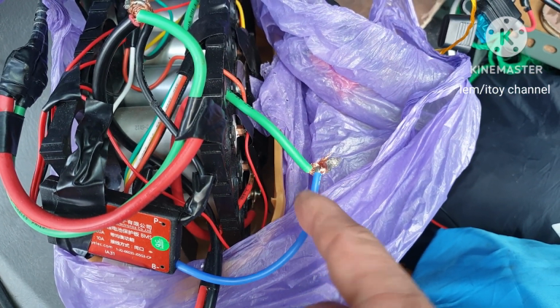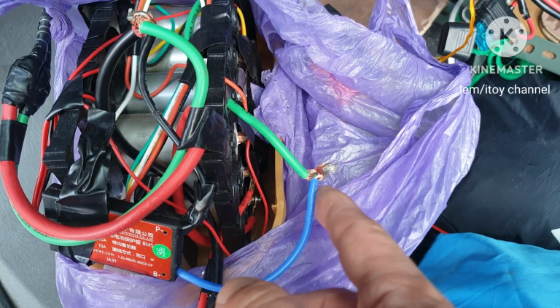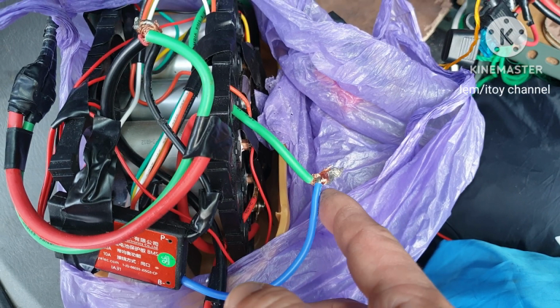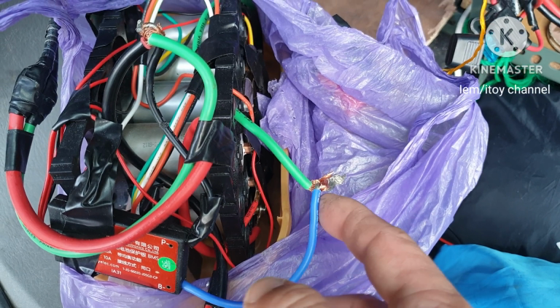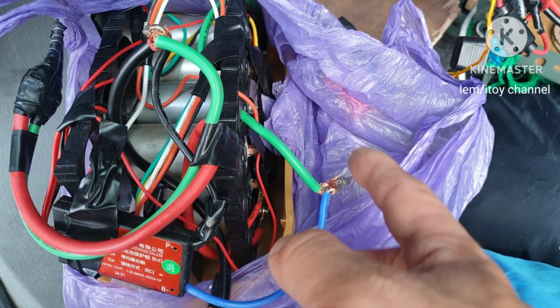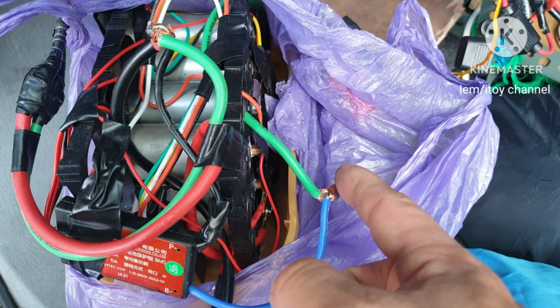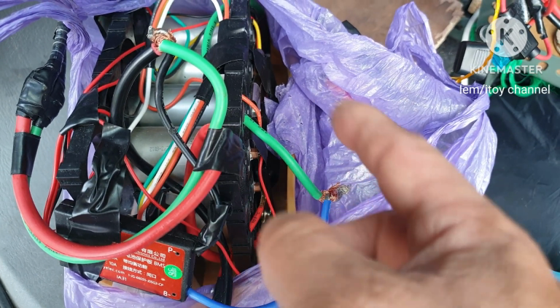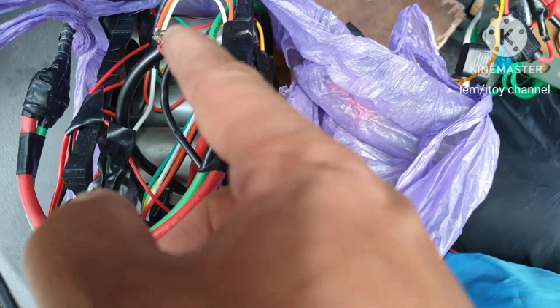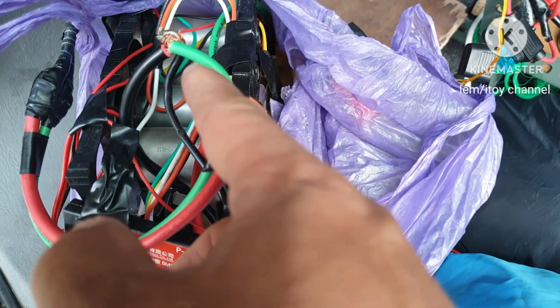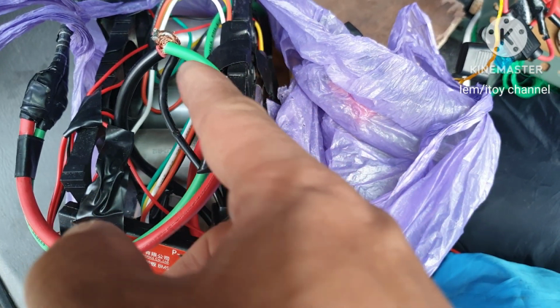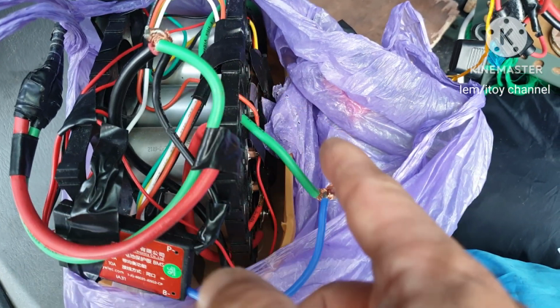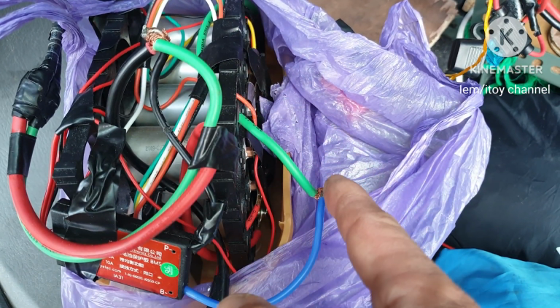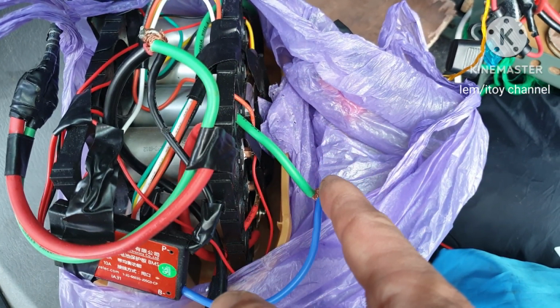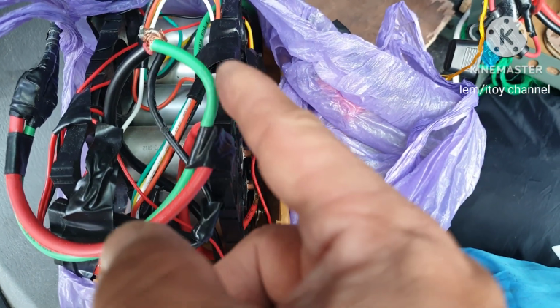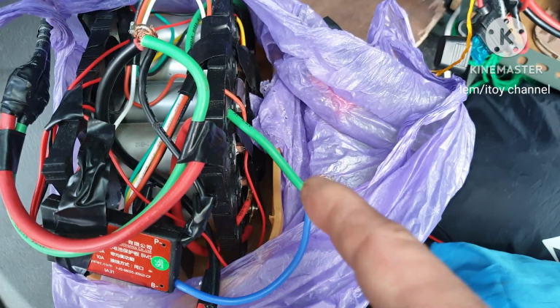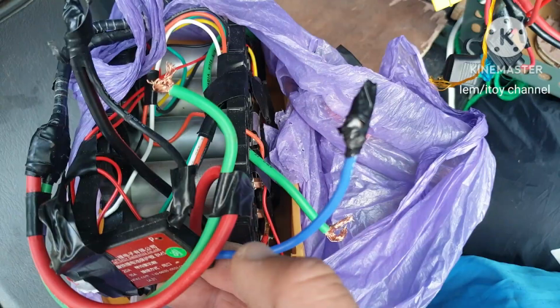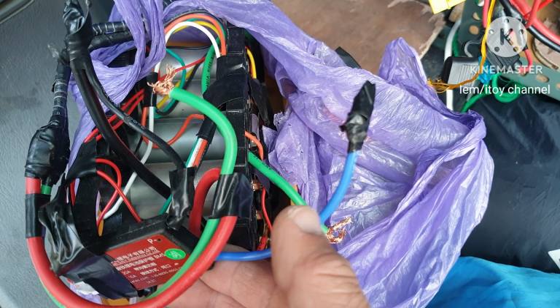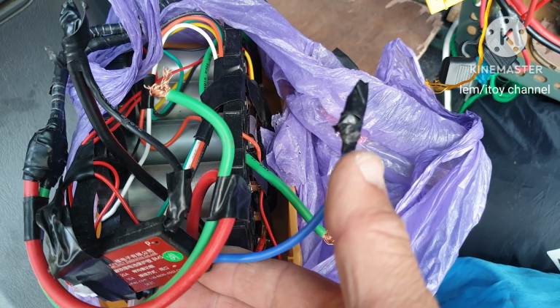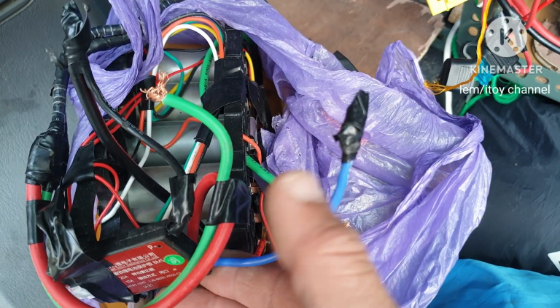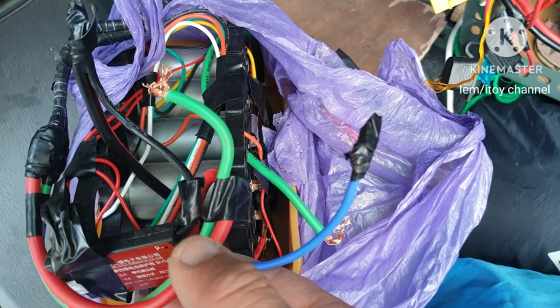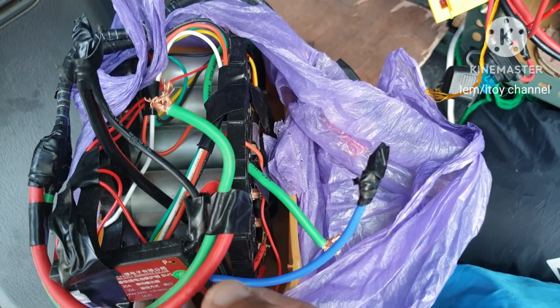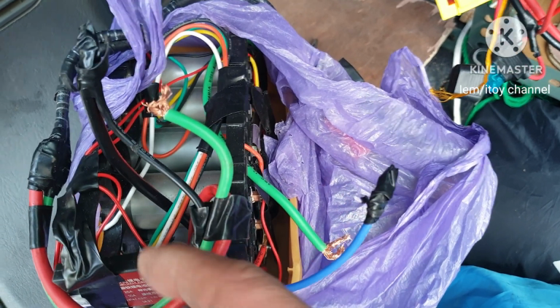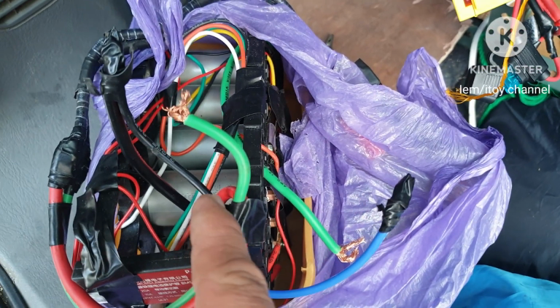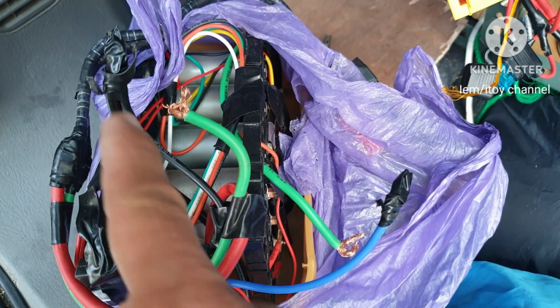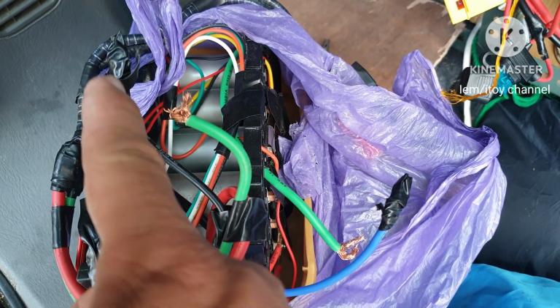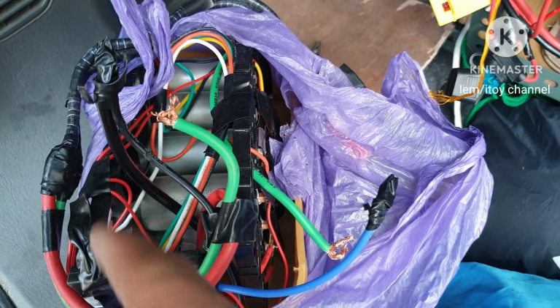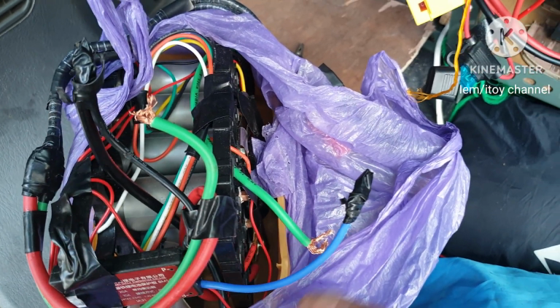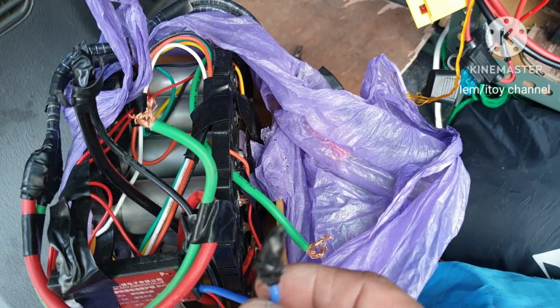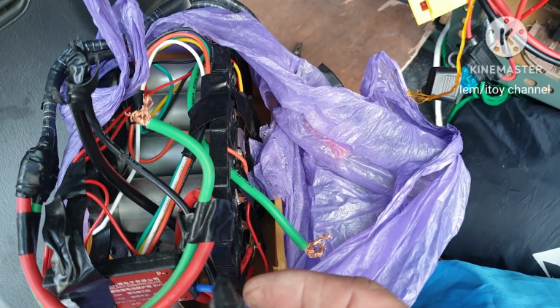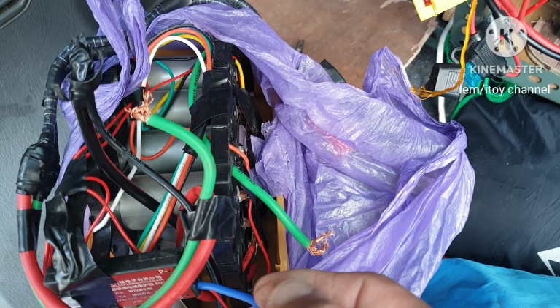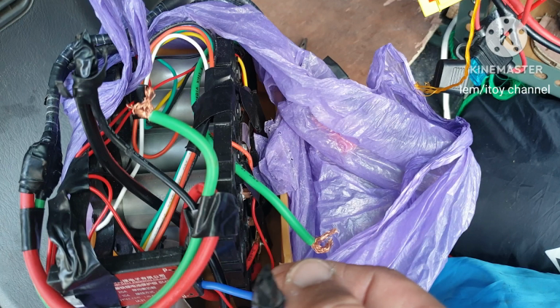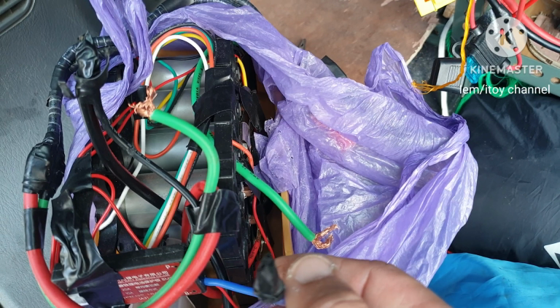Then connect instead the green negative wires together by bypassing the BMS. So here is the BMS disconnected.